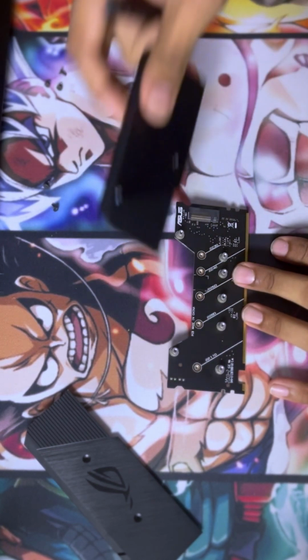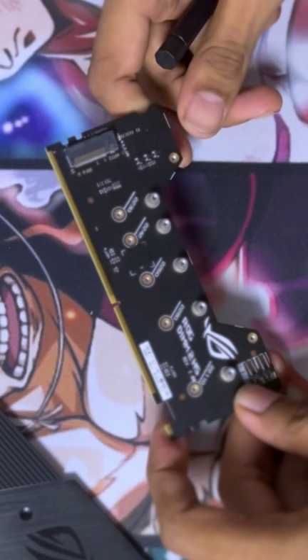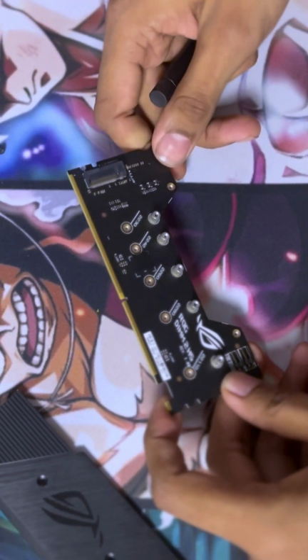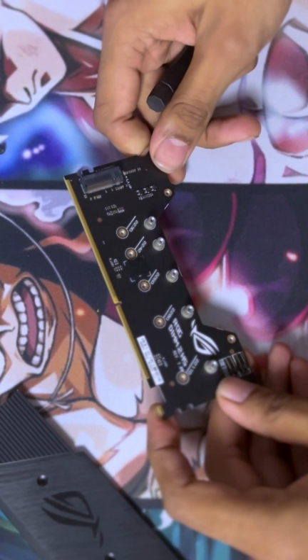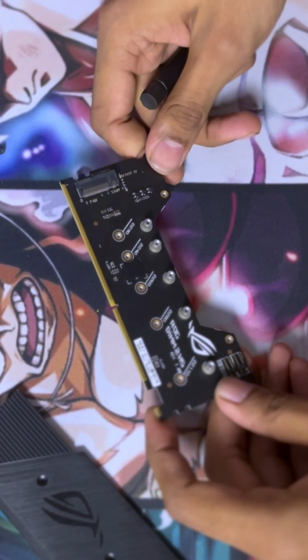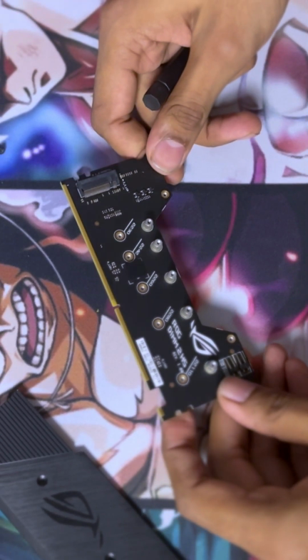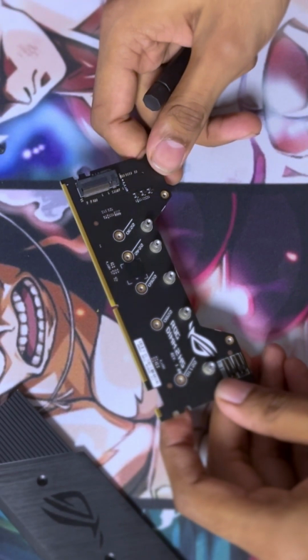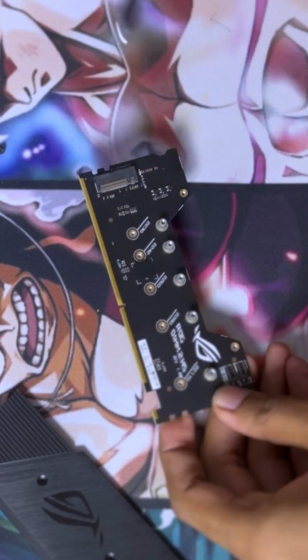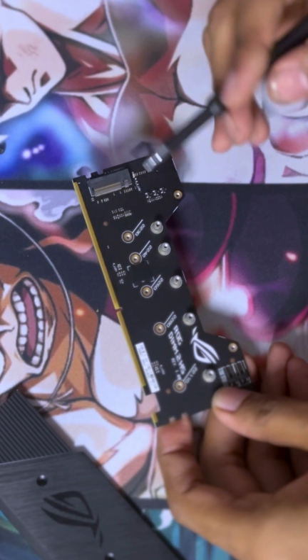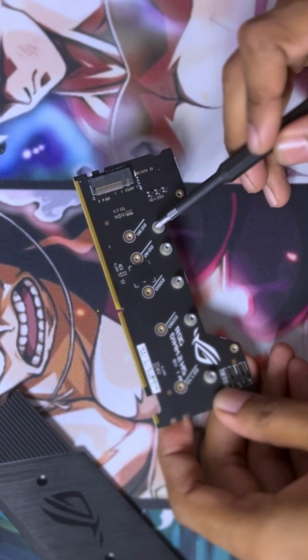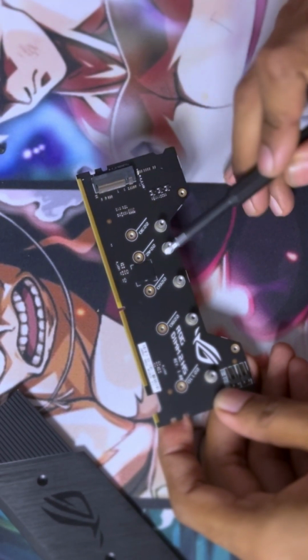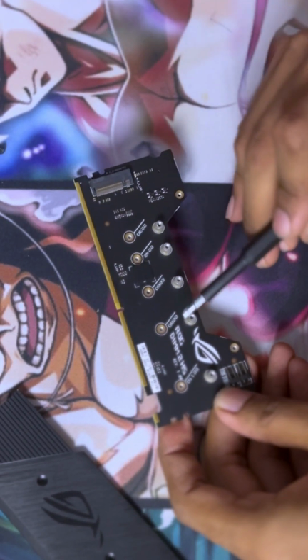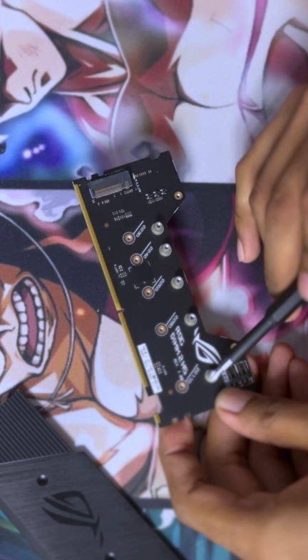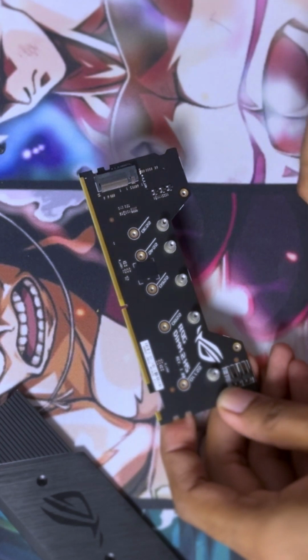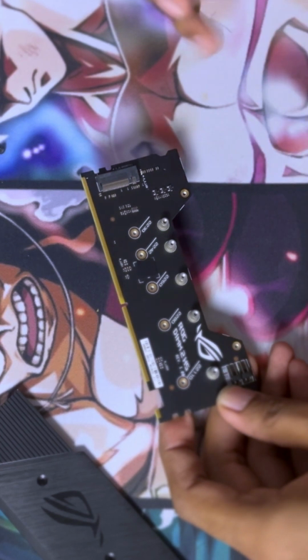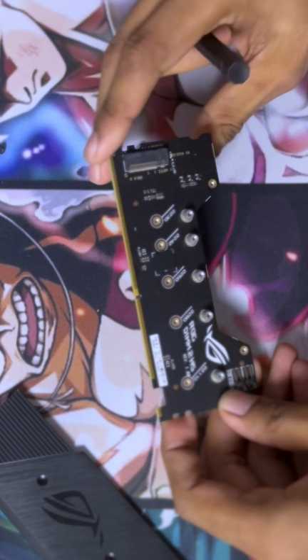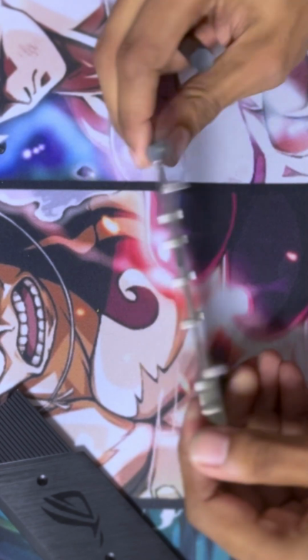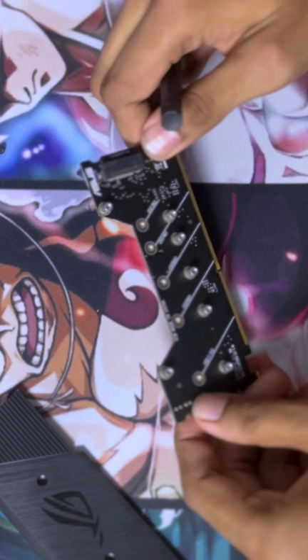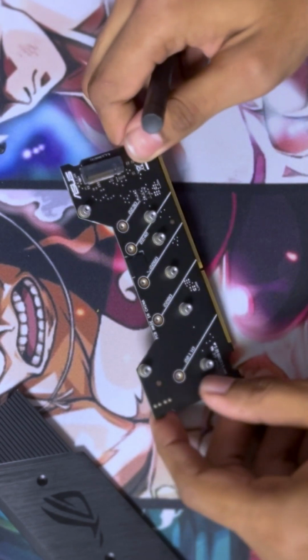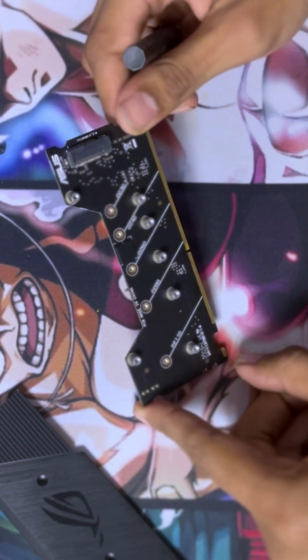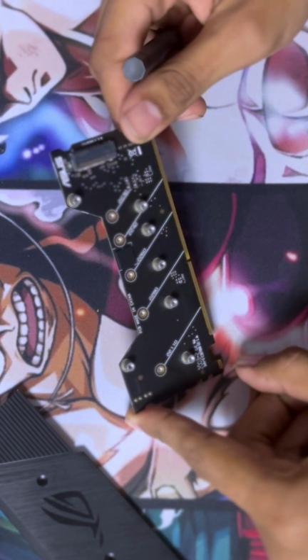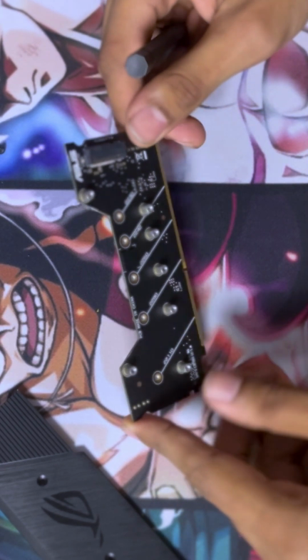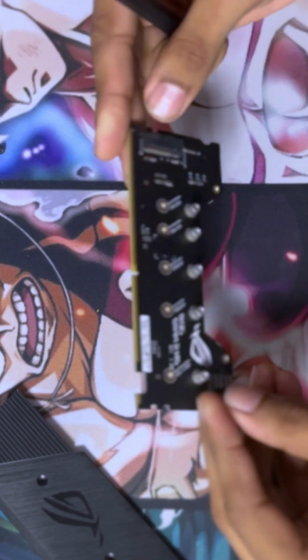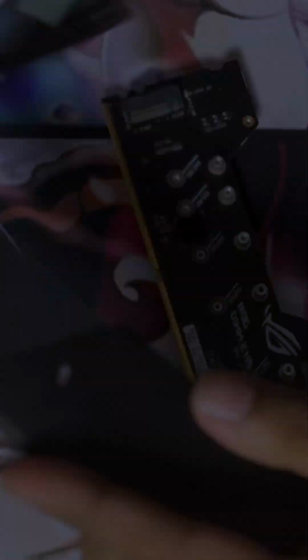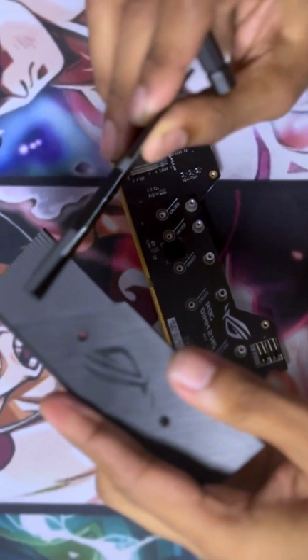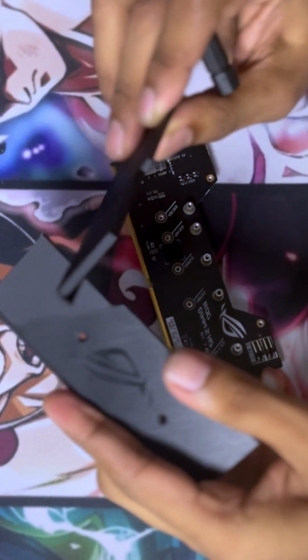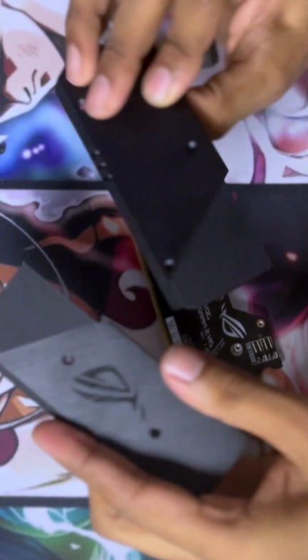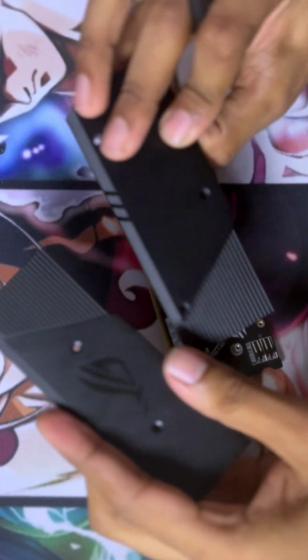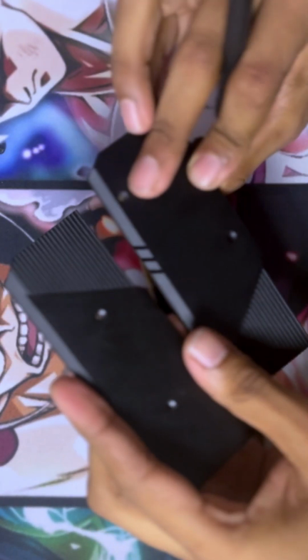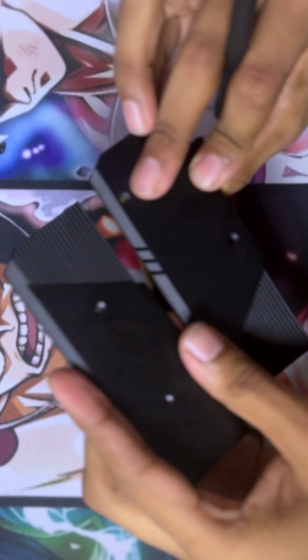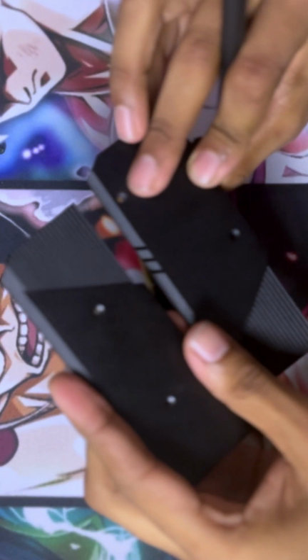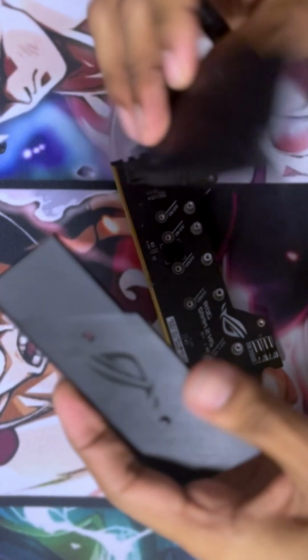As you can see, this is the inside of a DIMM.2. It has standoffs for all different sizes of NVMe M.2 SSDs. You can add one on either side. These are metal, so they'll act as heat shields.